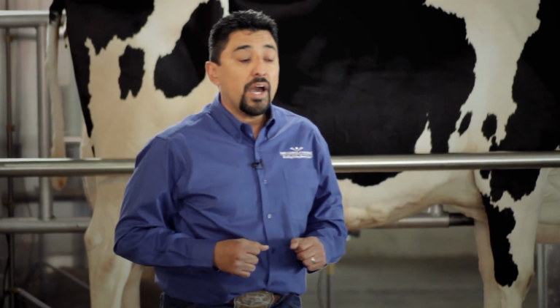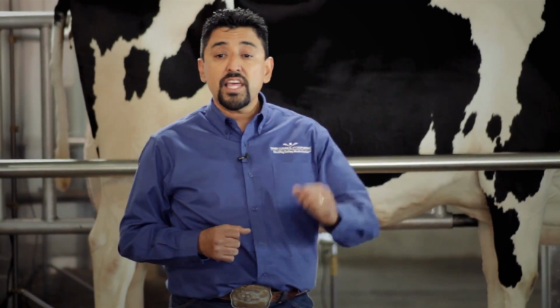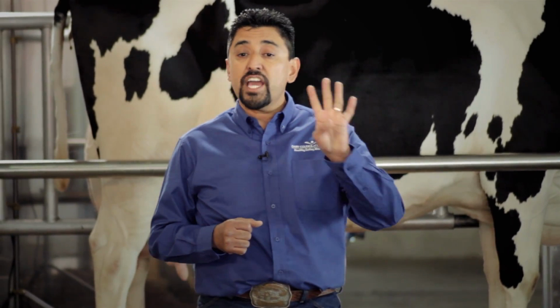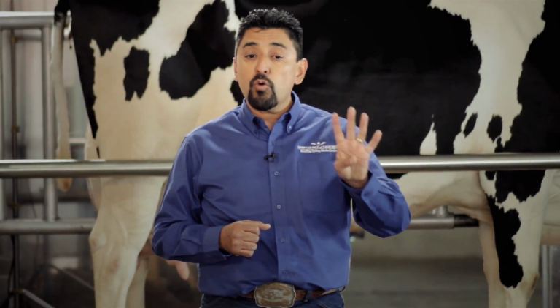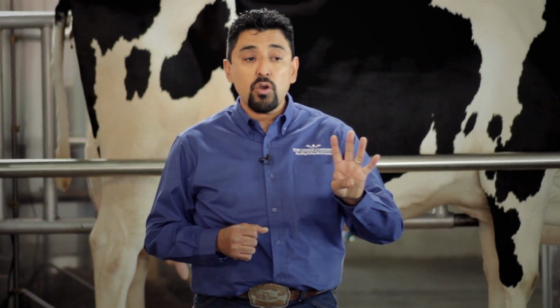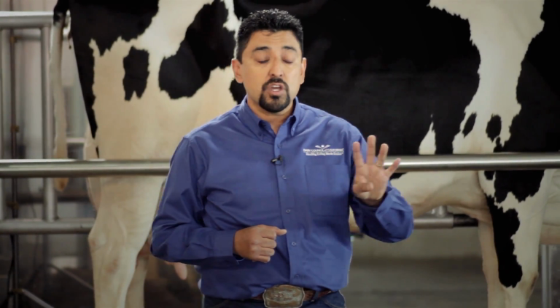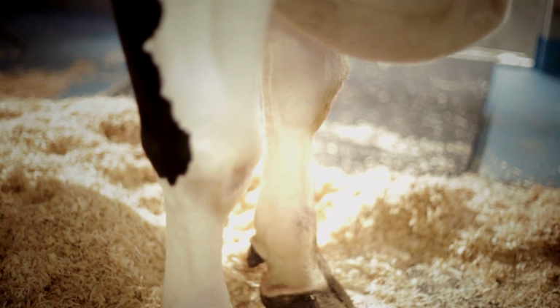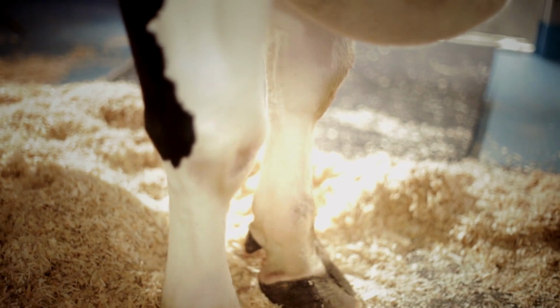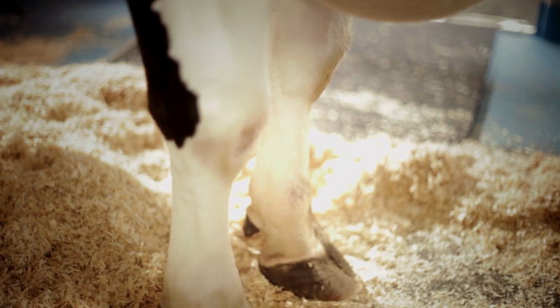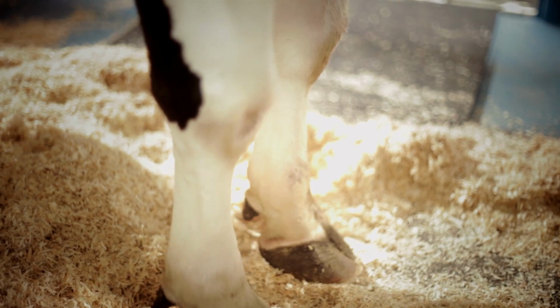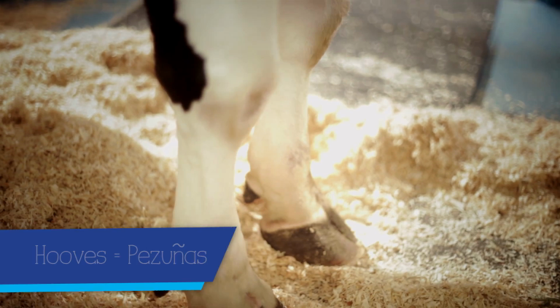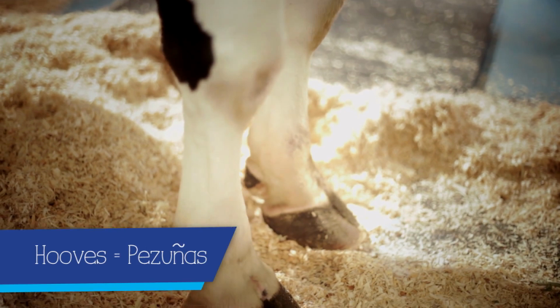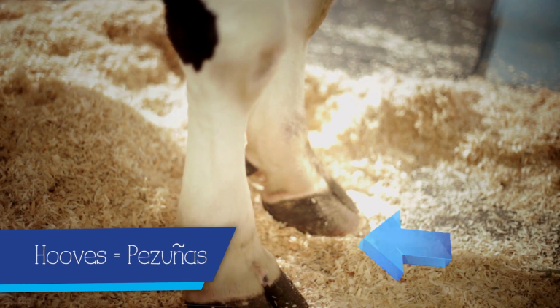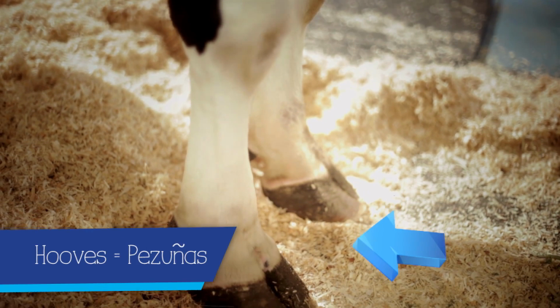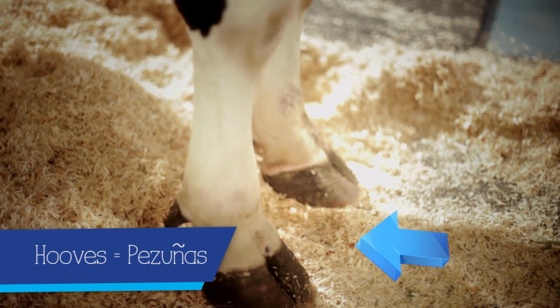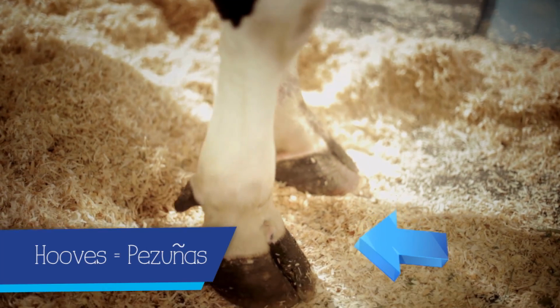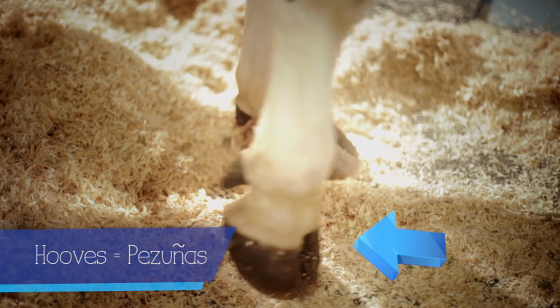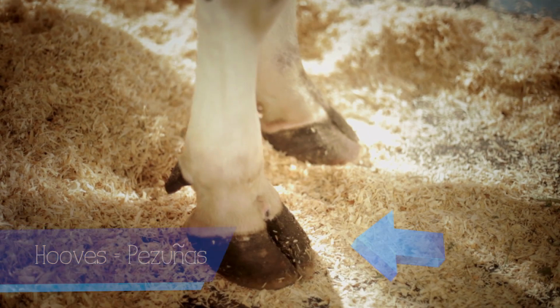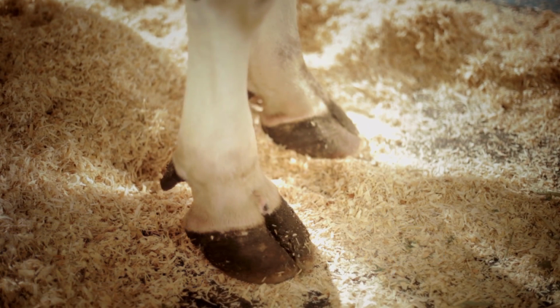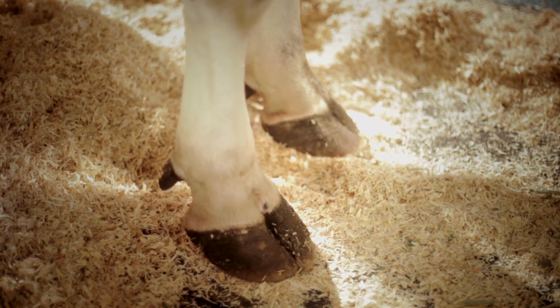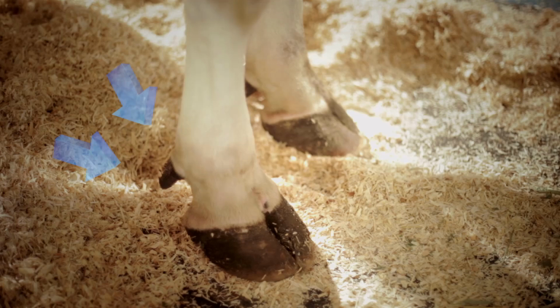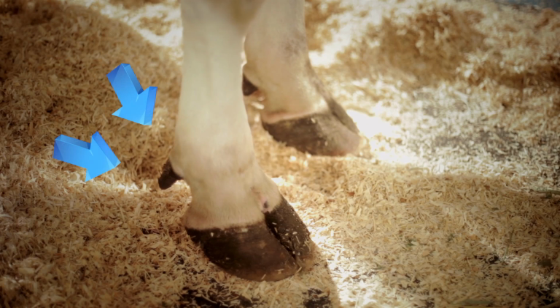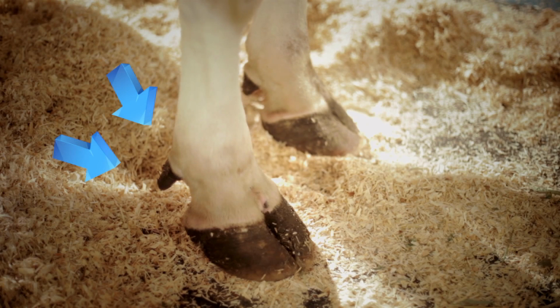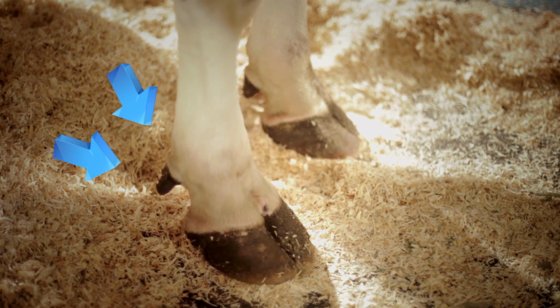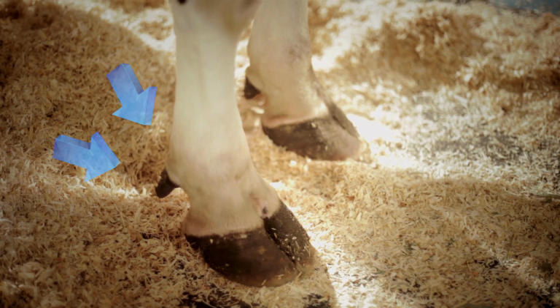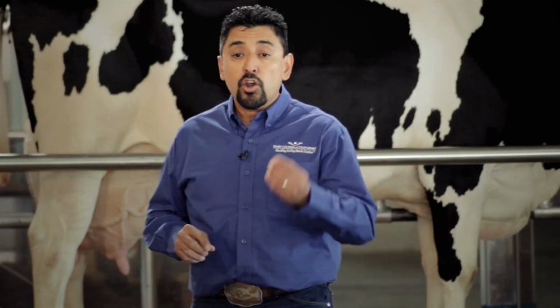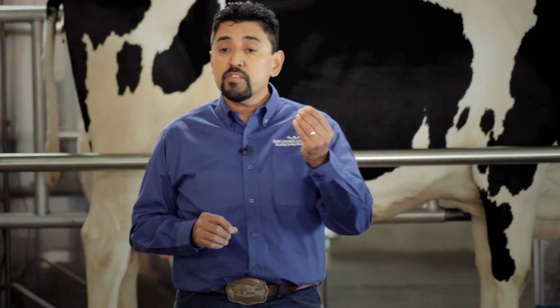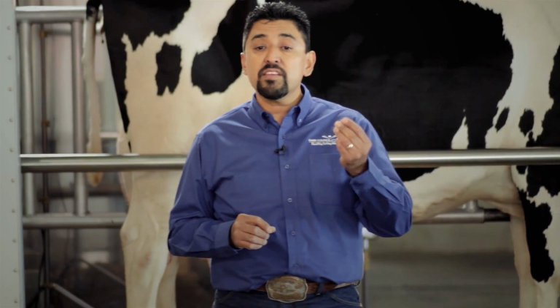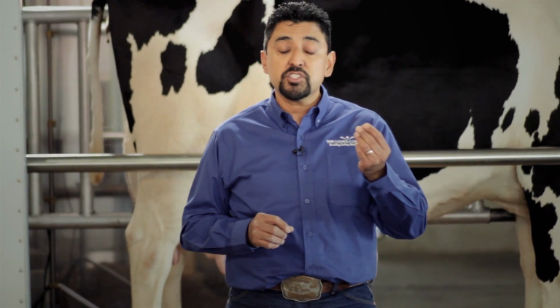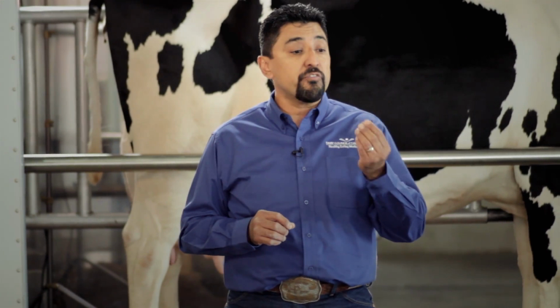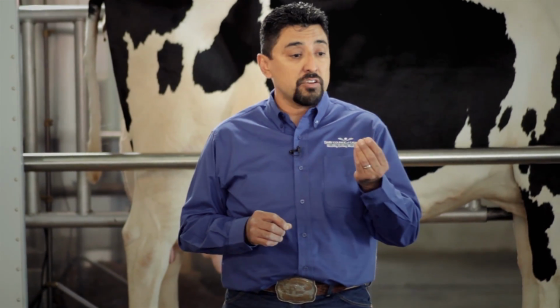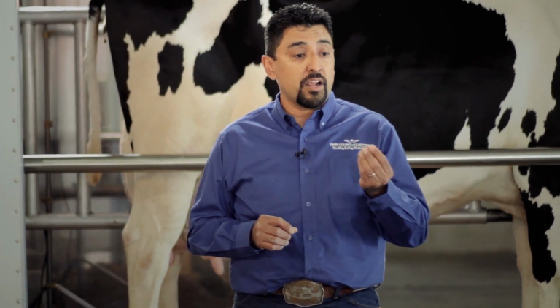On each leg she has four toes. Her two big toes are called her hooves. Hooves. Pesuñas. Two little toes off to the side are her dewclaws.